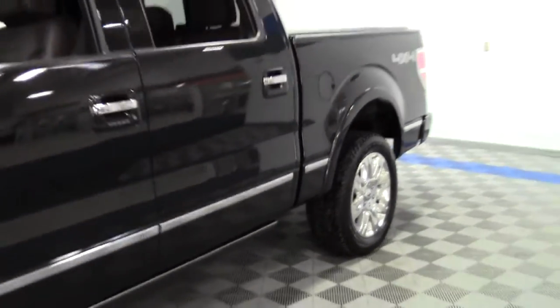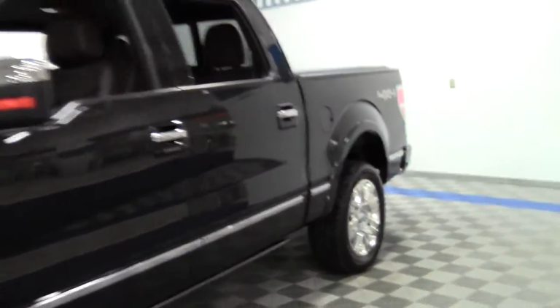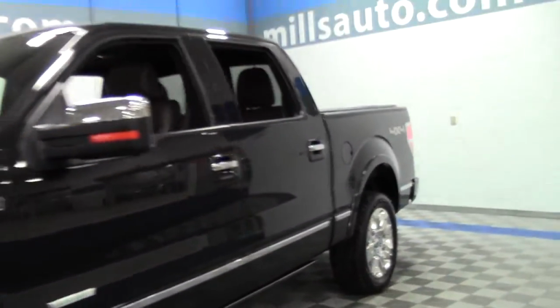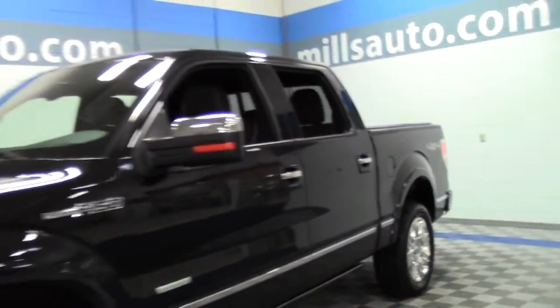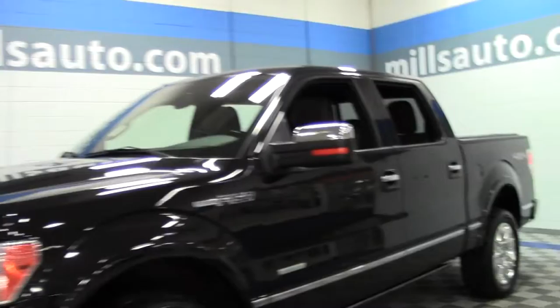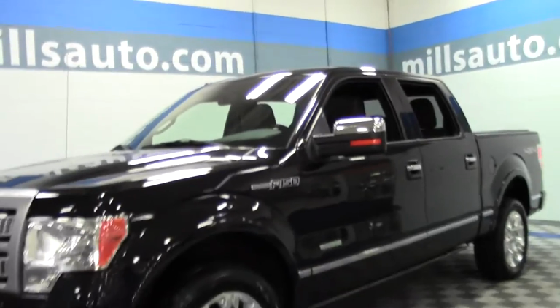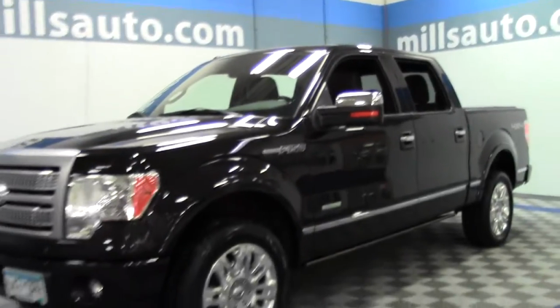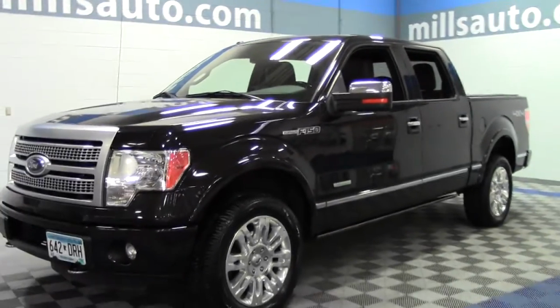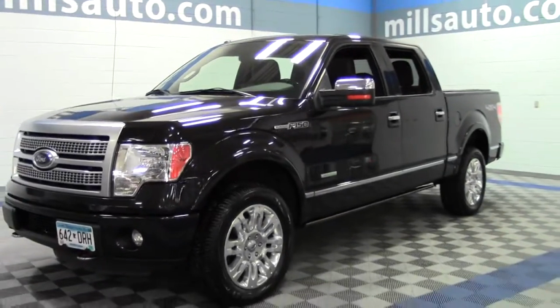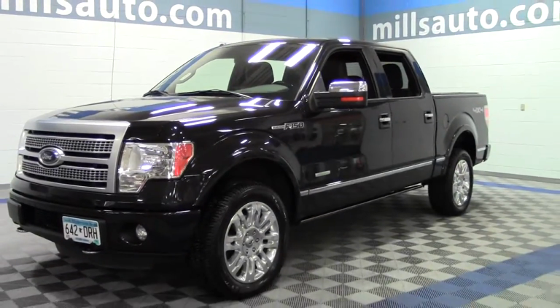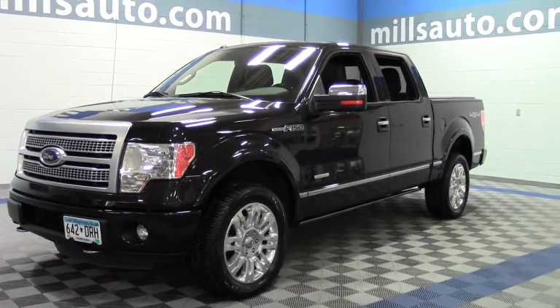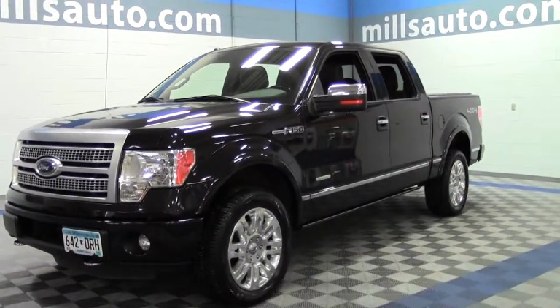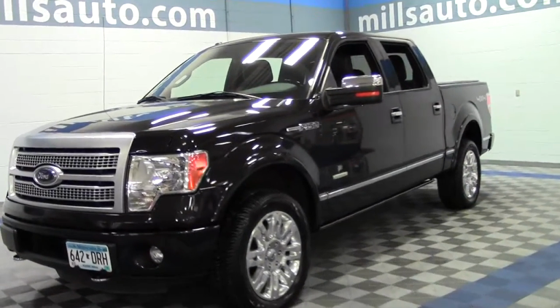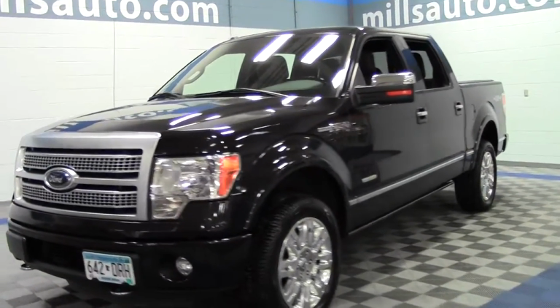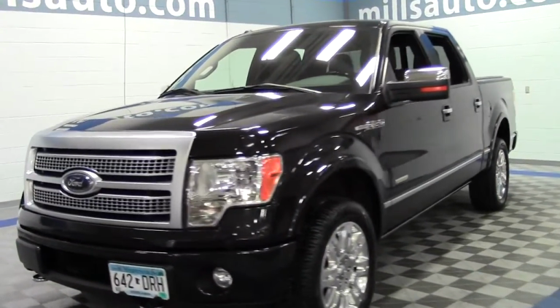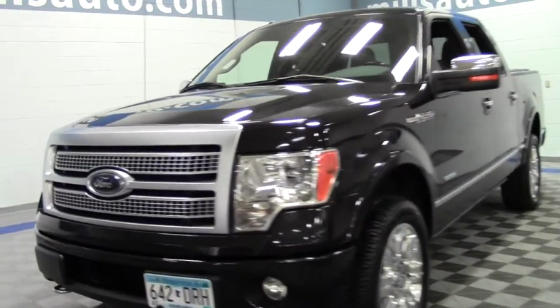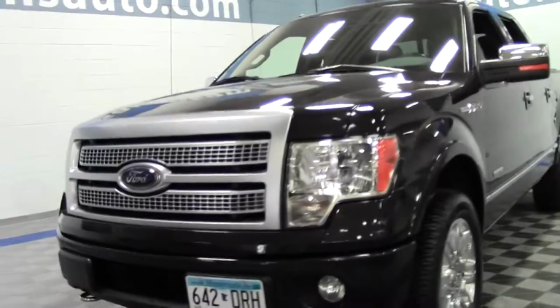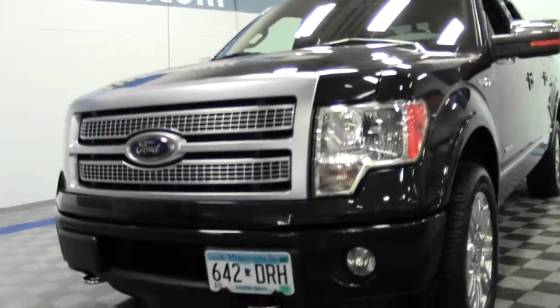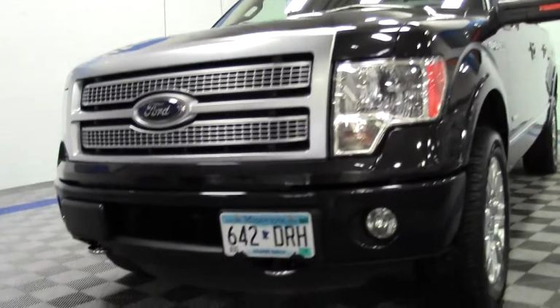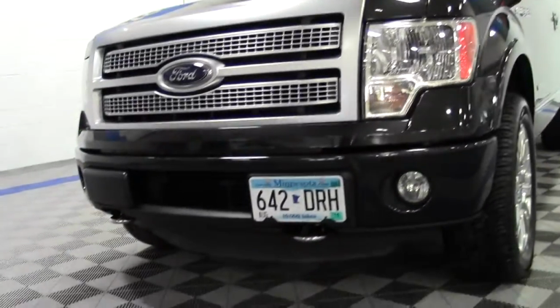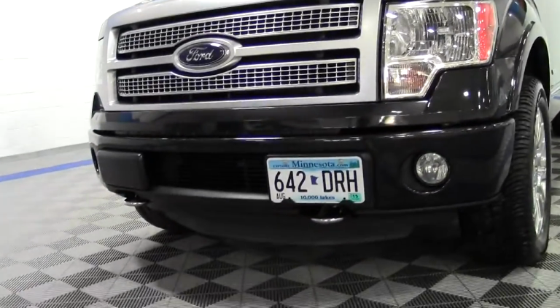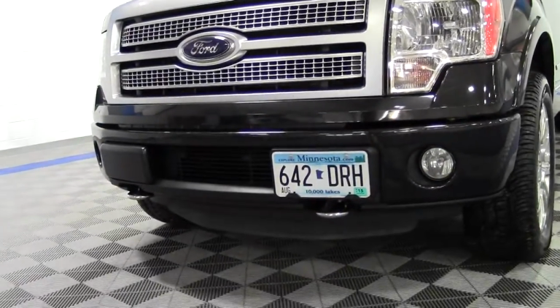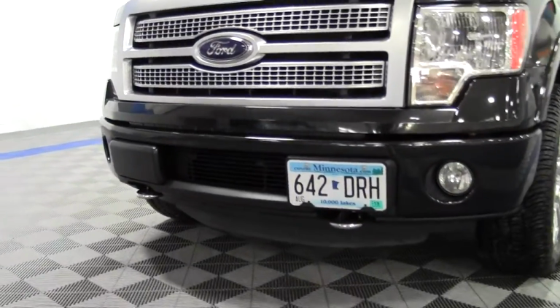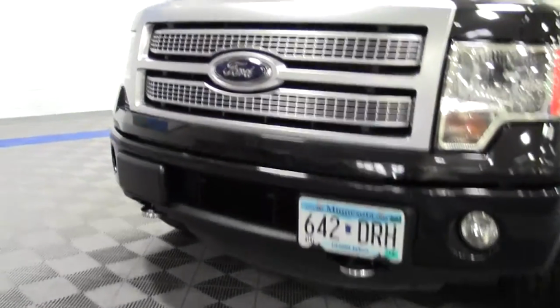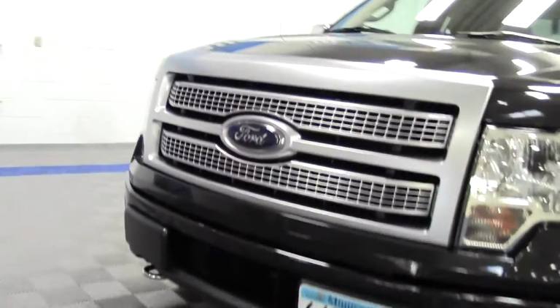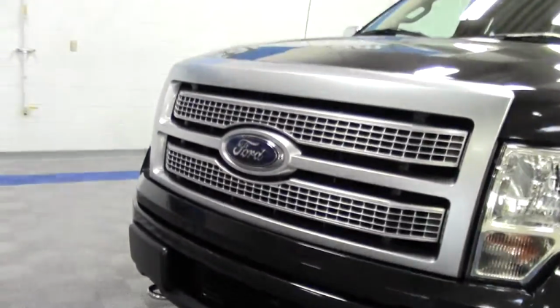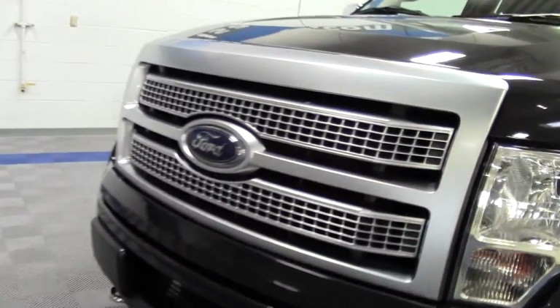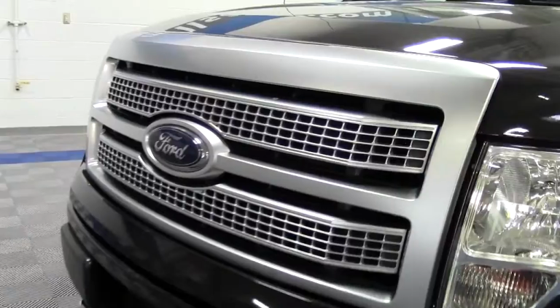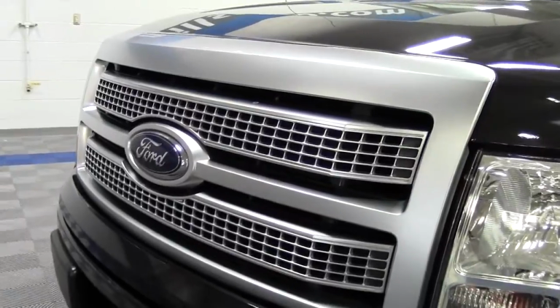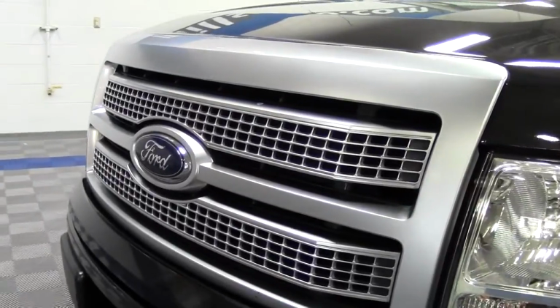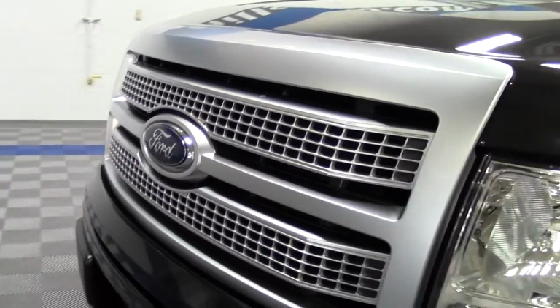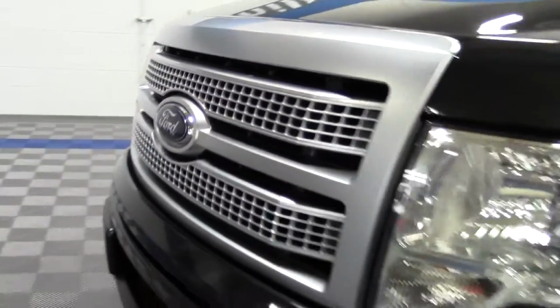Certainly fun and powerful. If you have any questions feel free to call us at 866-455-7638. Iconic F-150 grille.